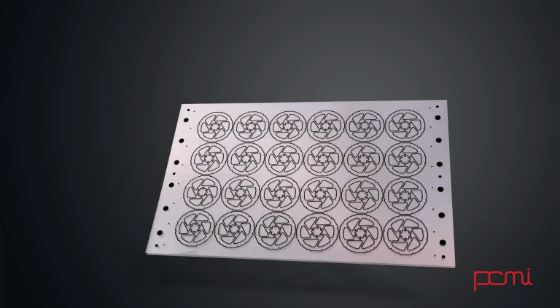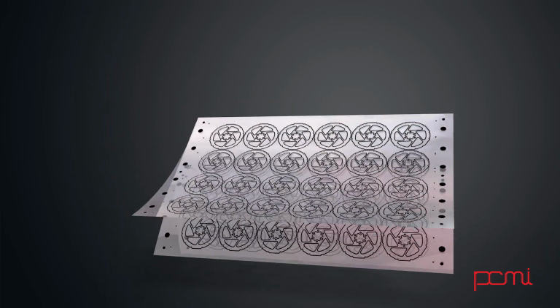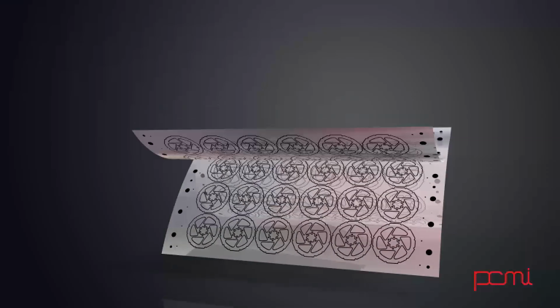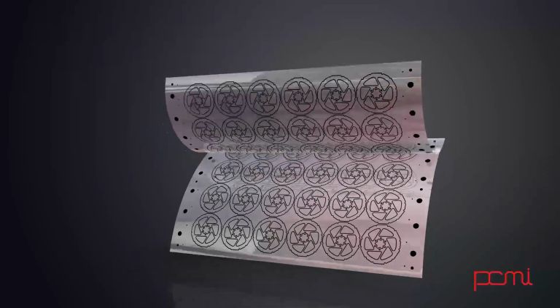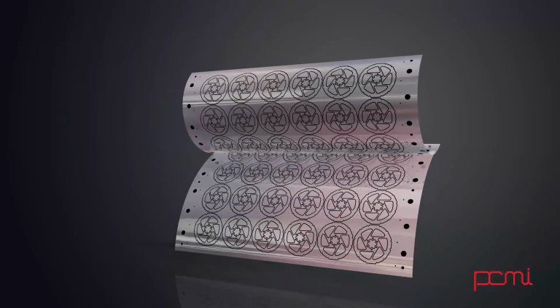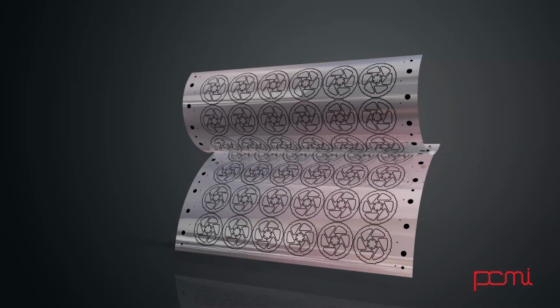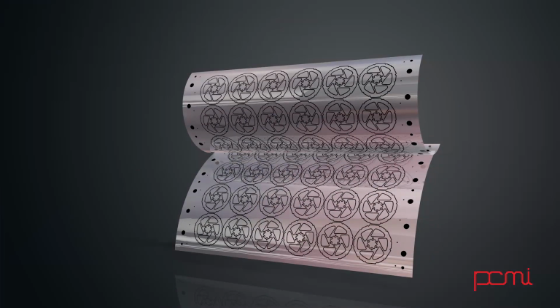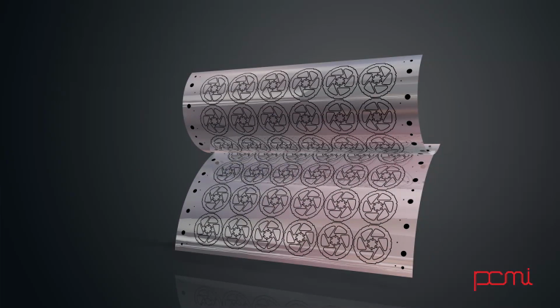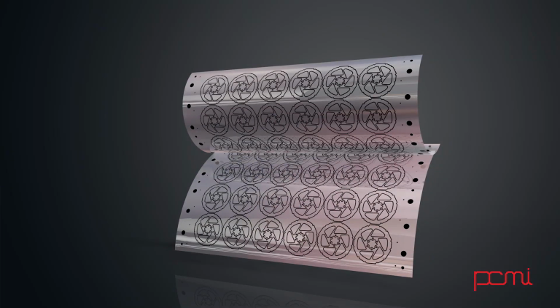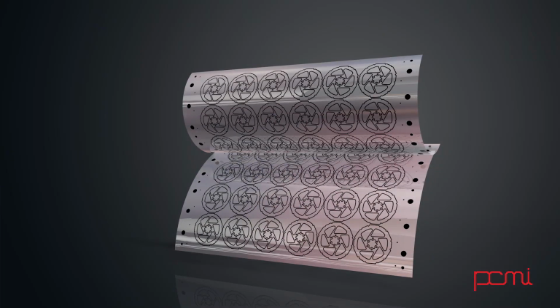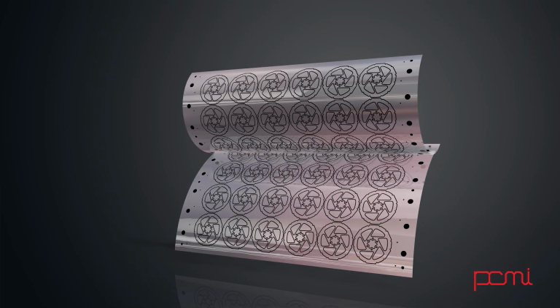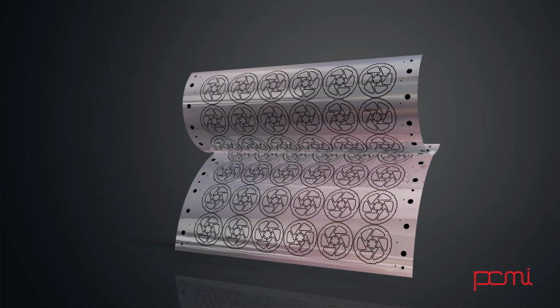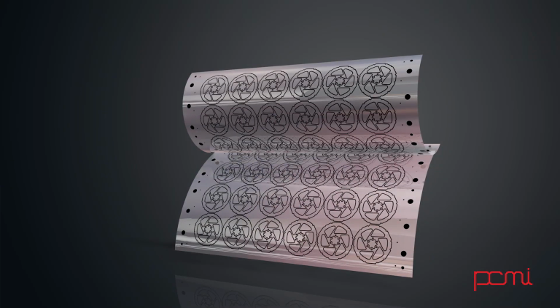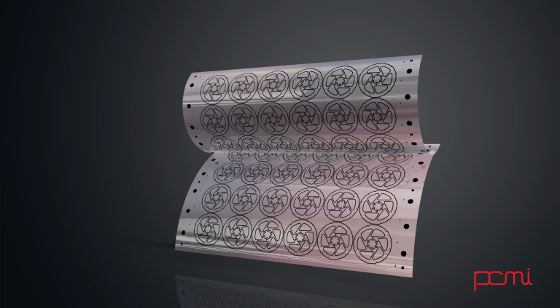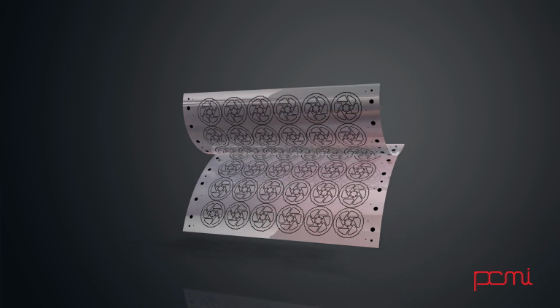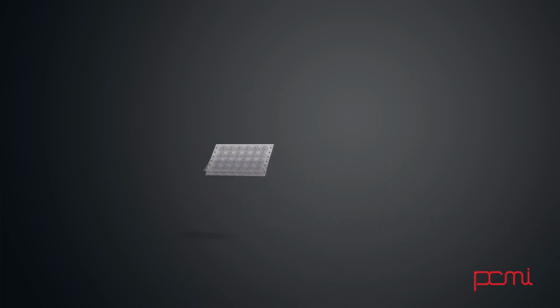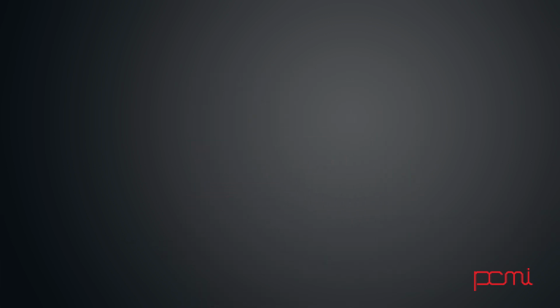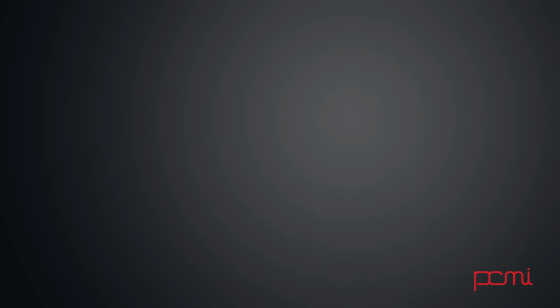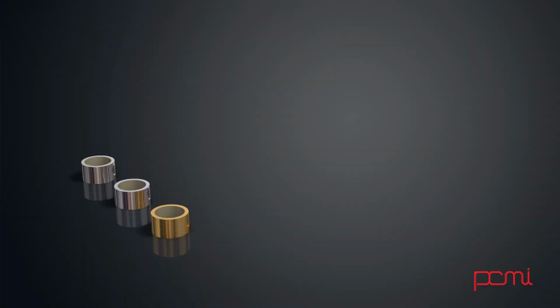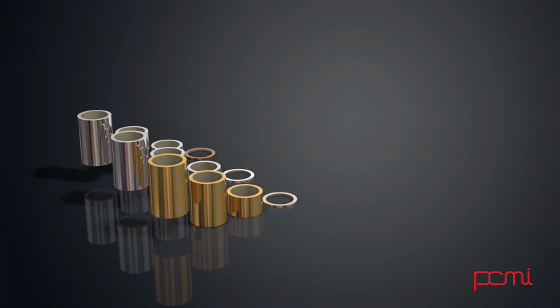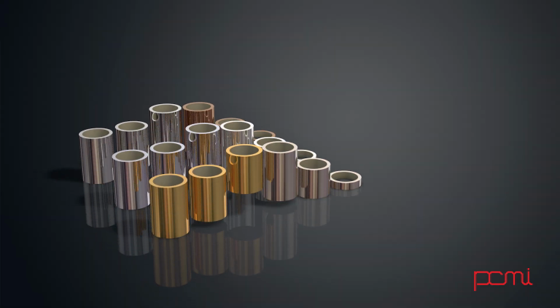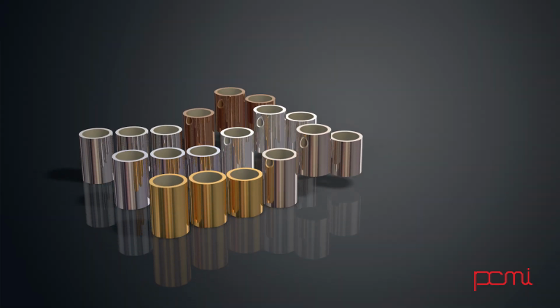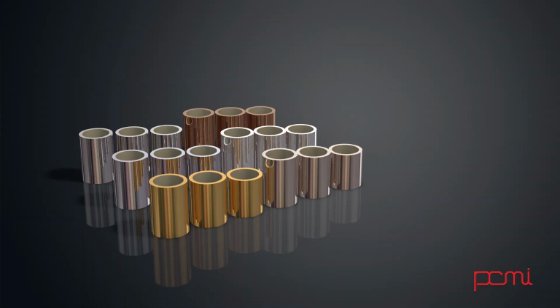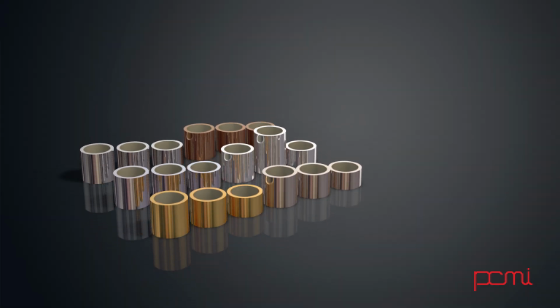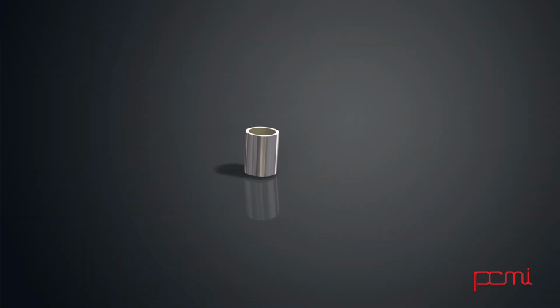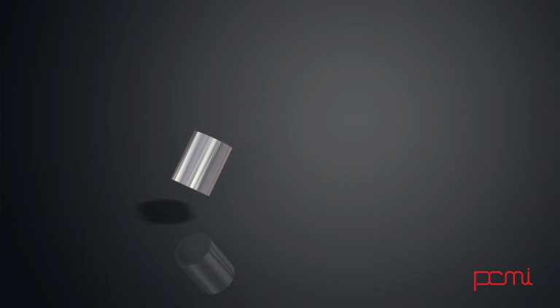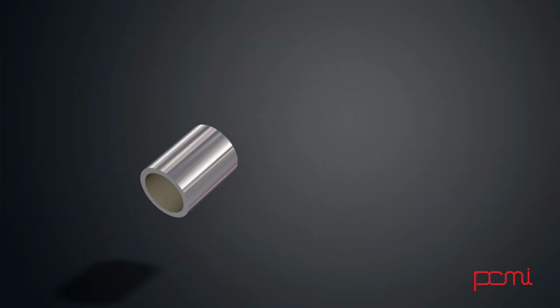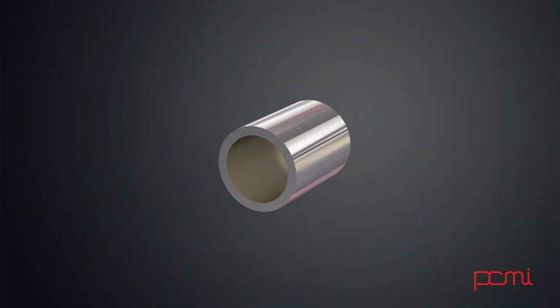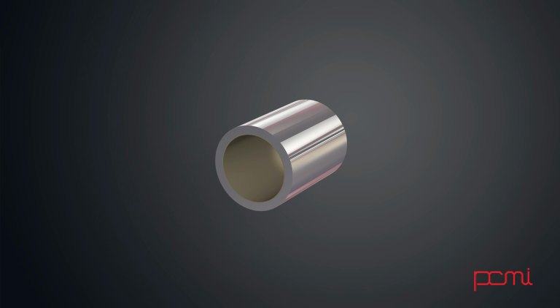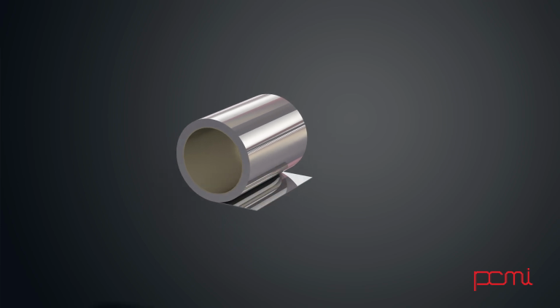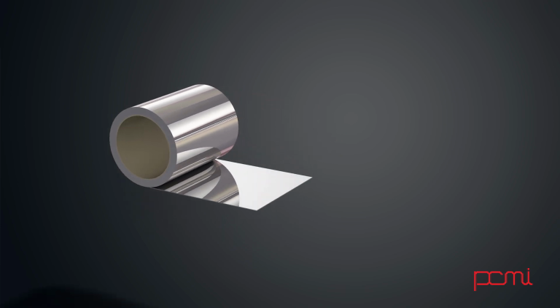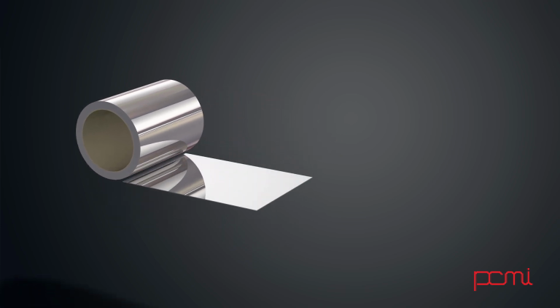Generally there are two pieces of film created that are aligned precisely front to back. Metal is then selected, and sheets are cut to match the size of the film created.